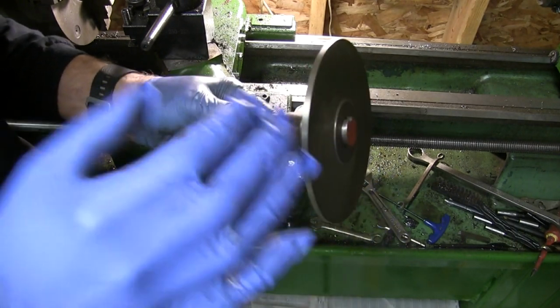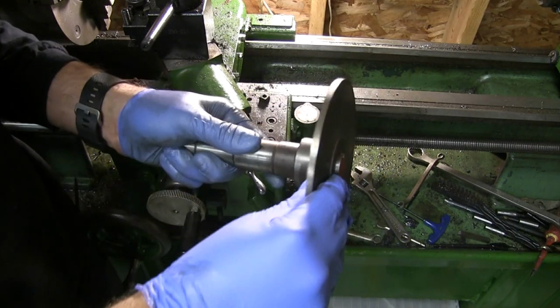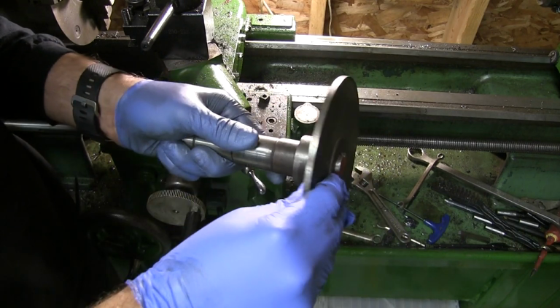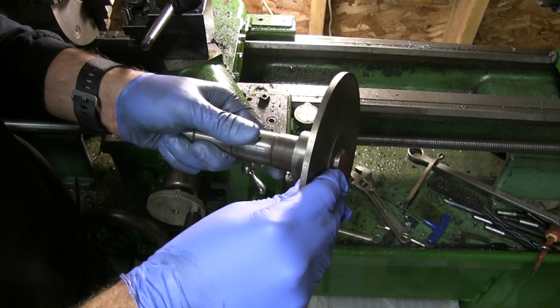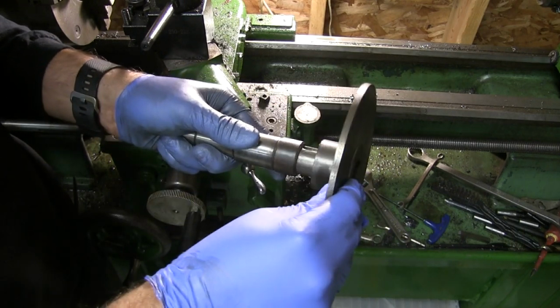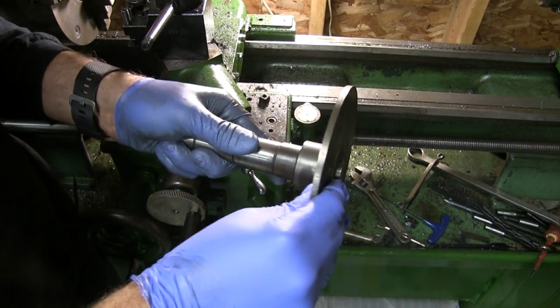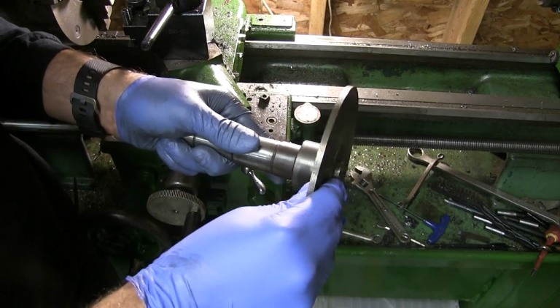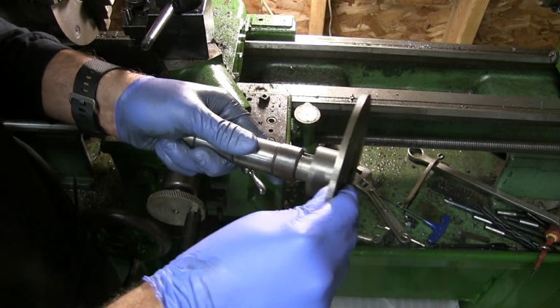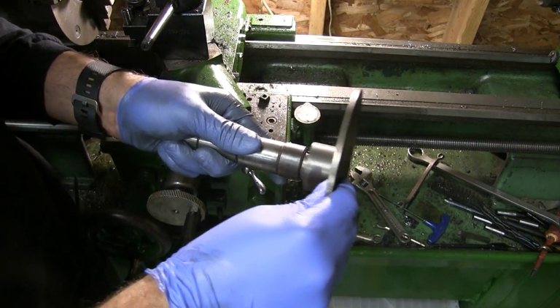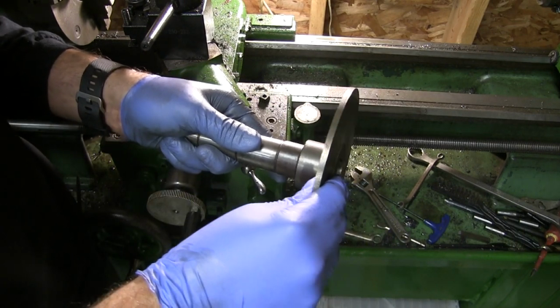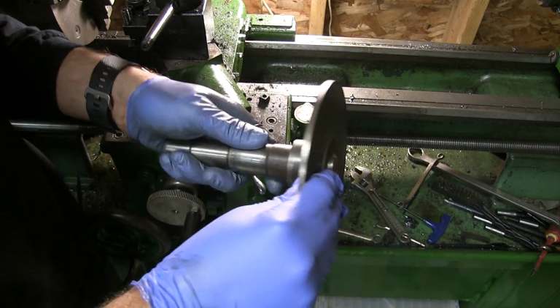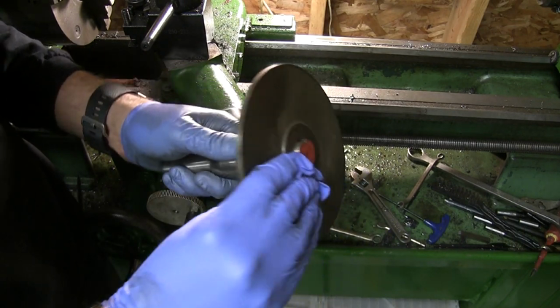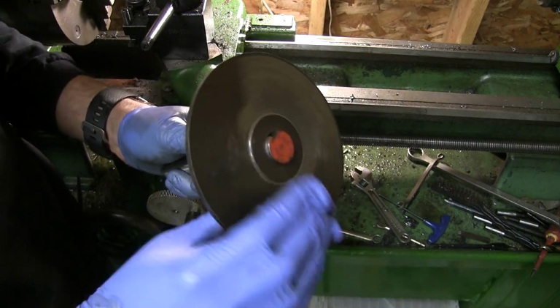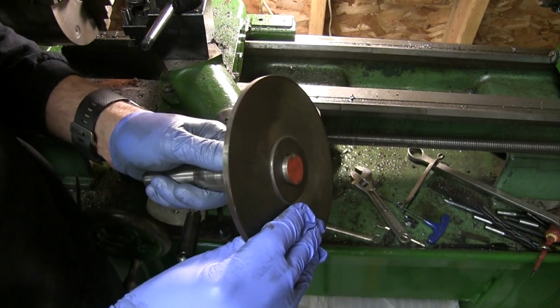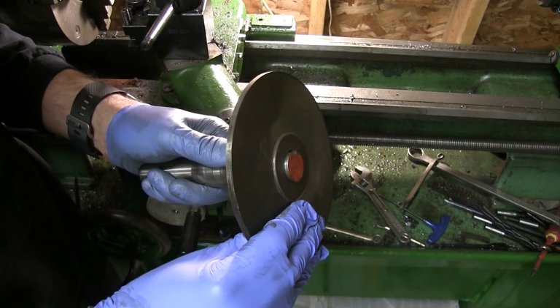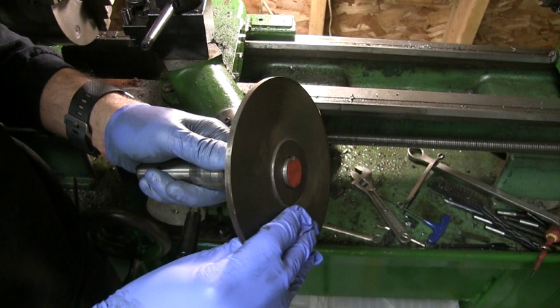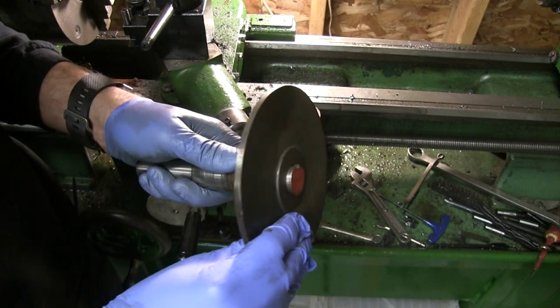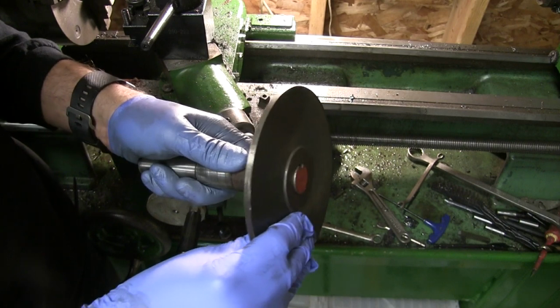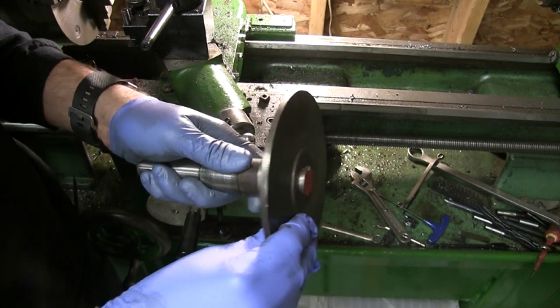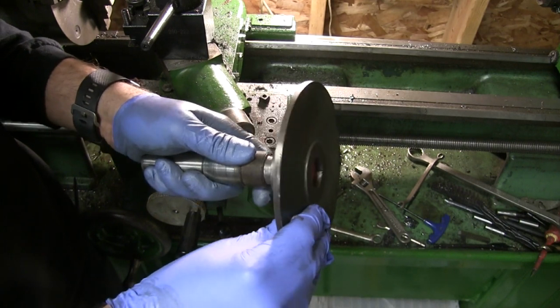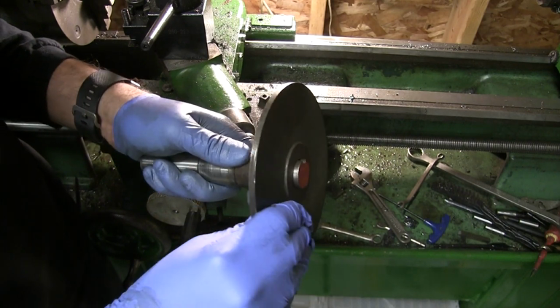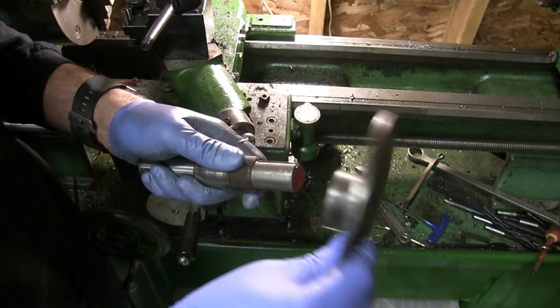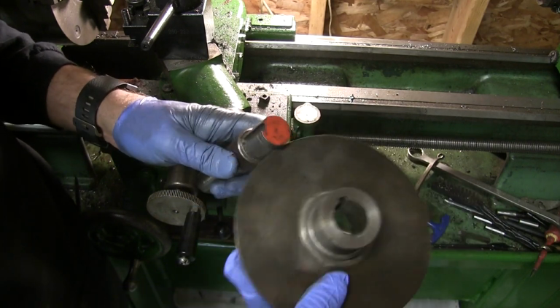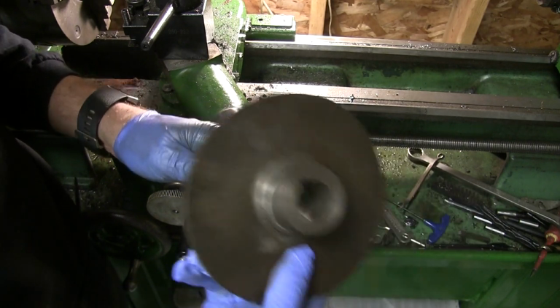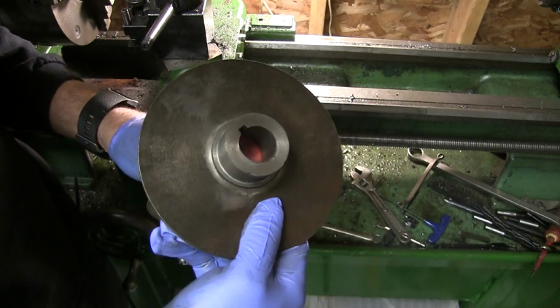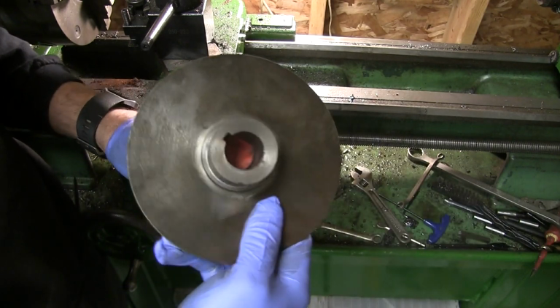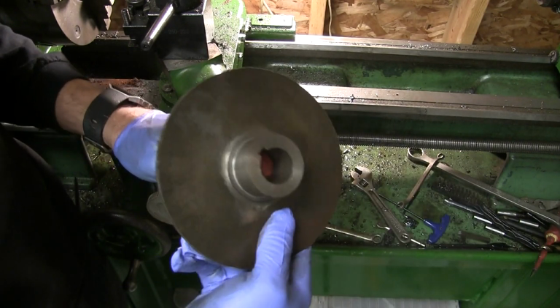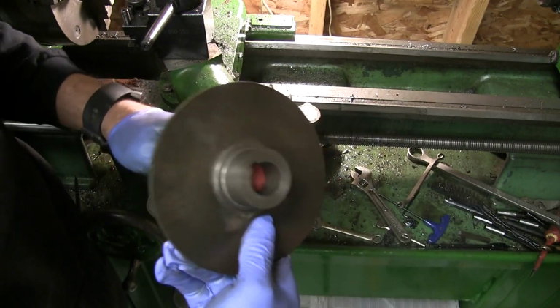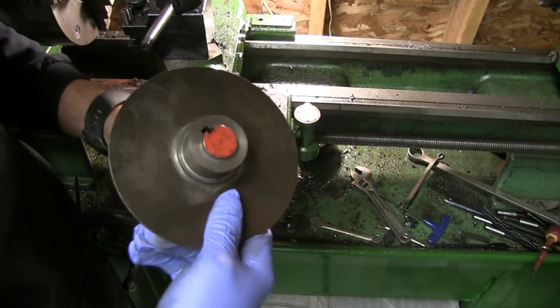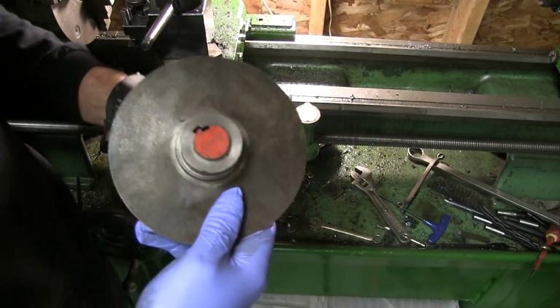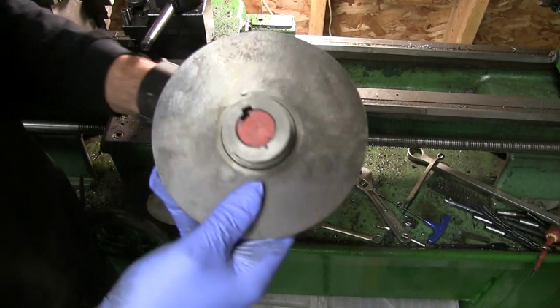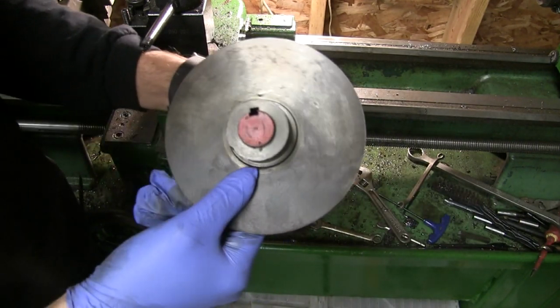Once everything fits well, you can cut the keyway. The keyway locks the disc to the shaft, but keeps everything free-floating.